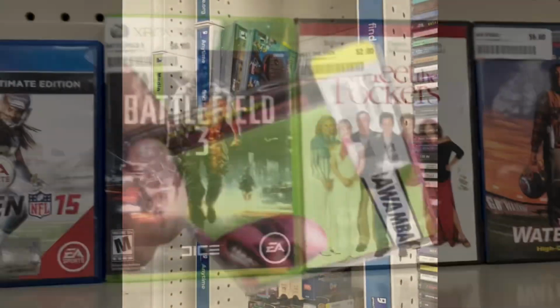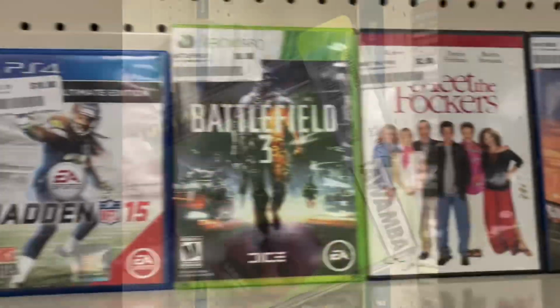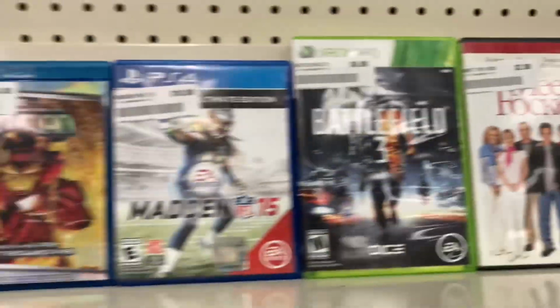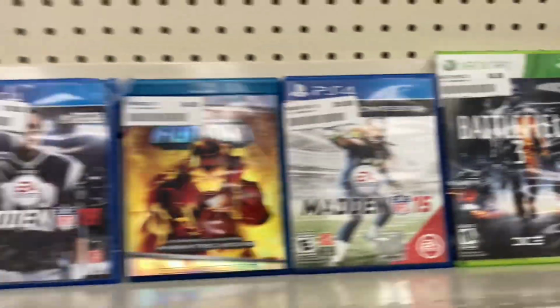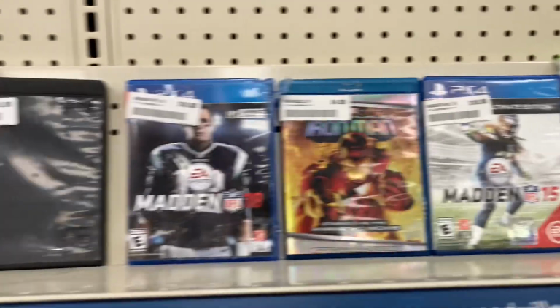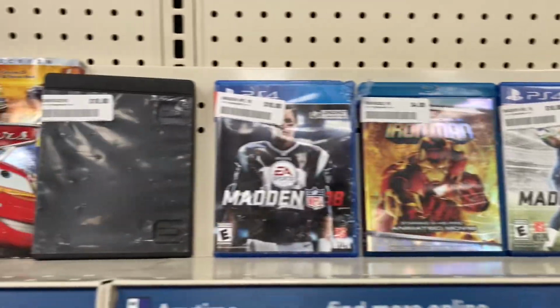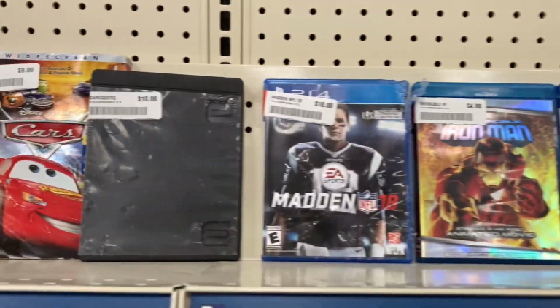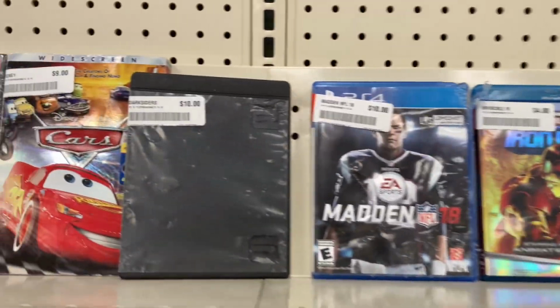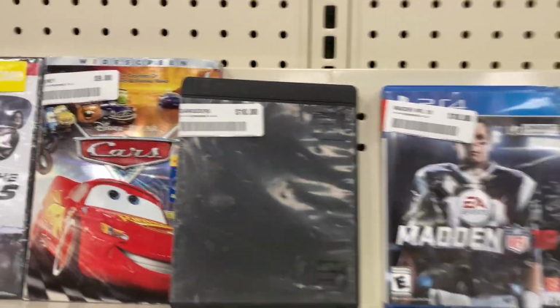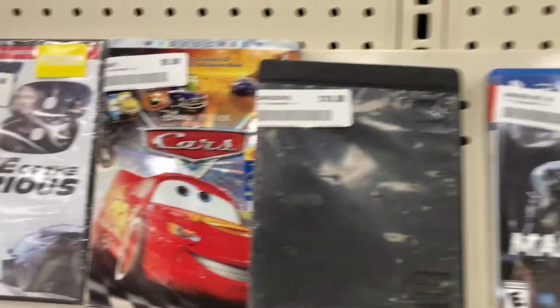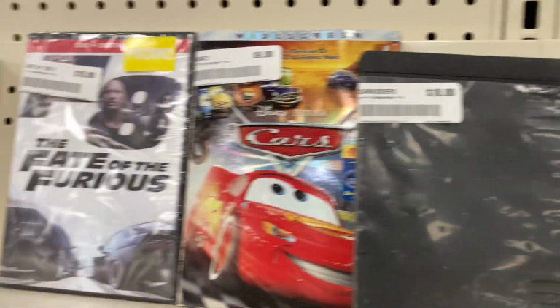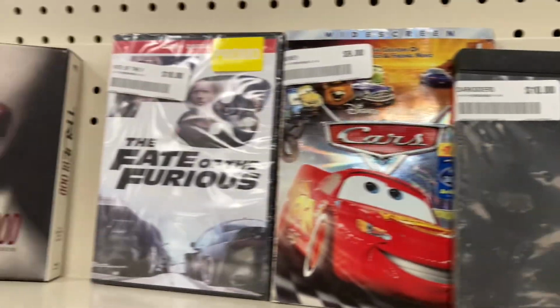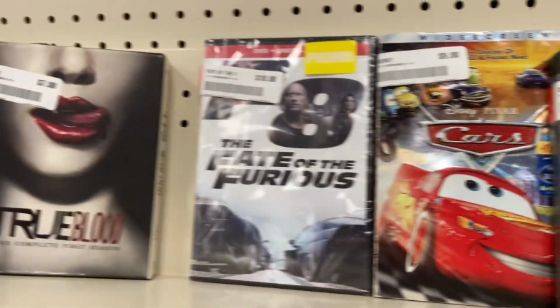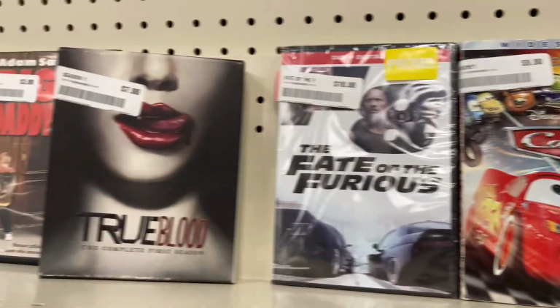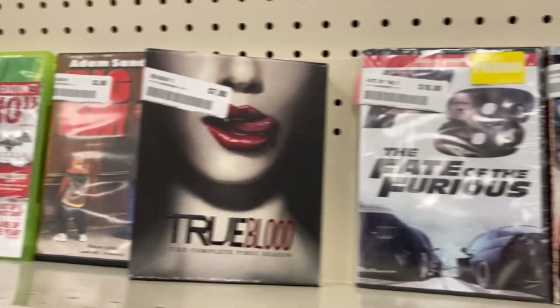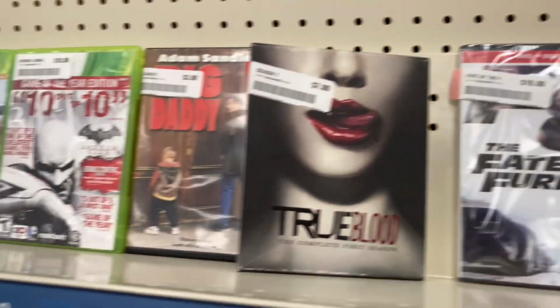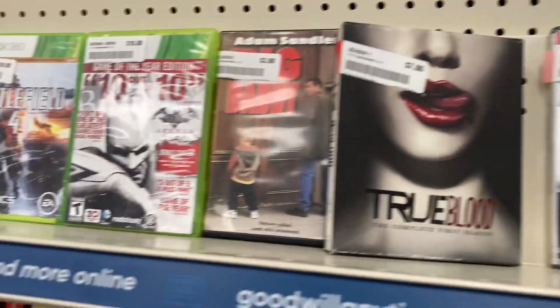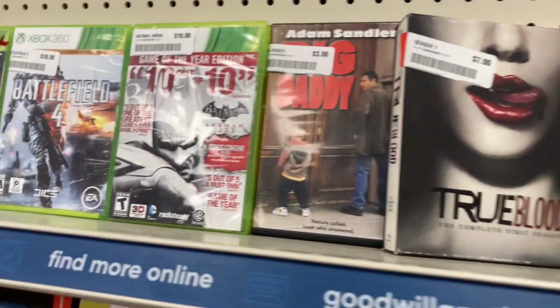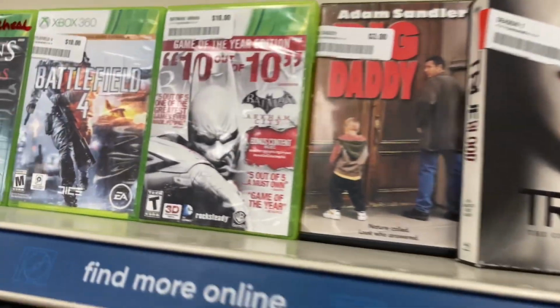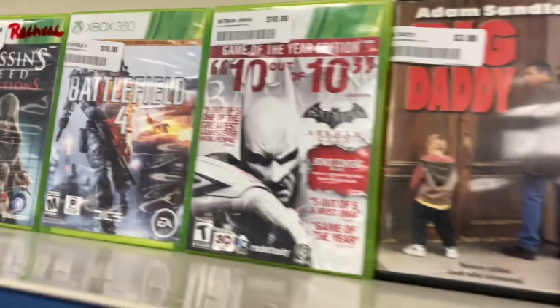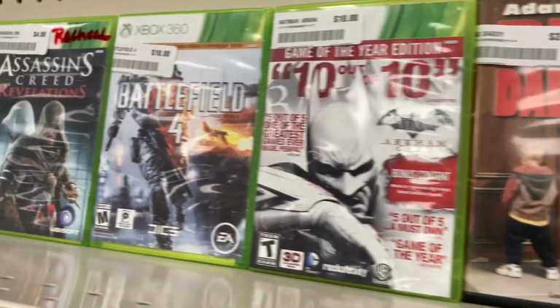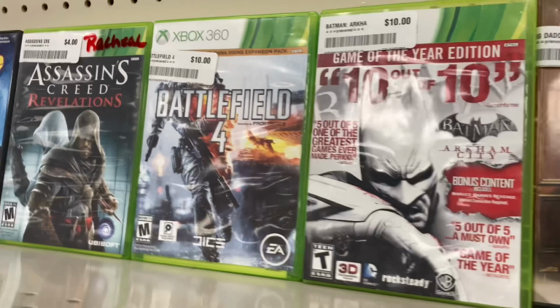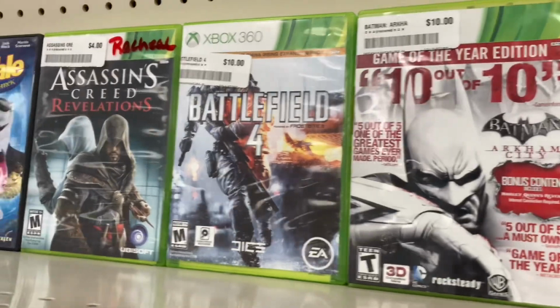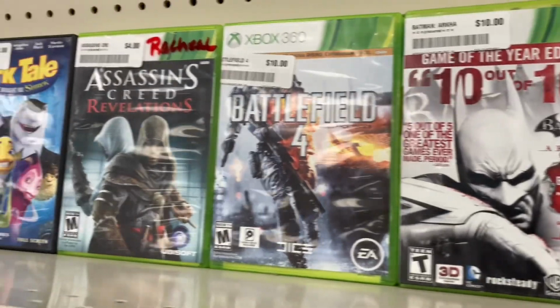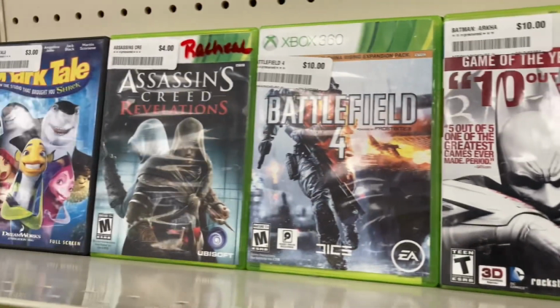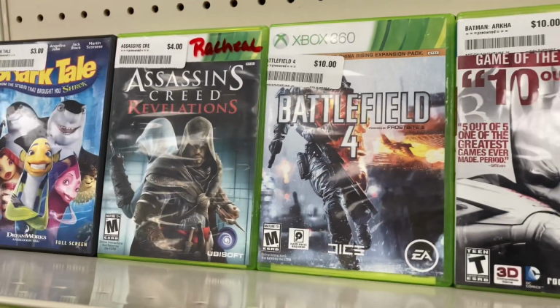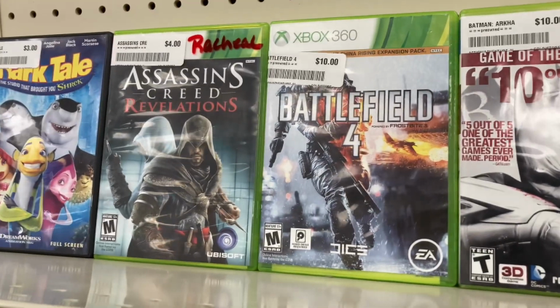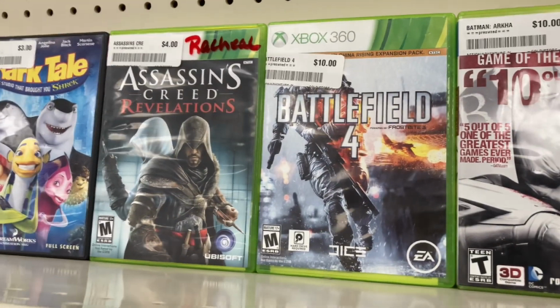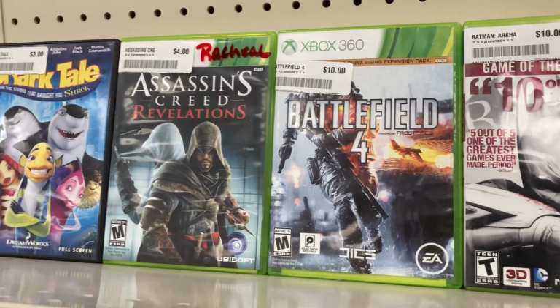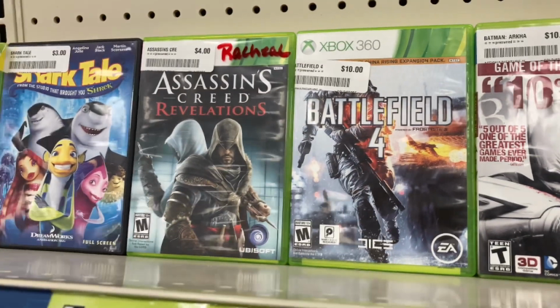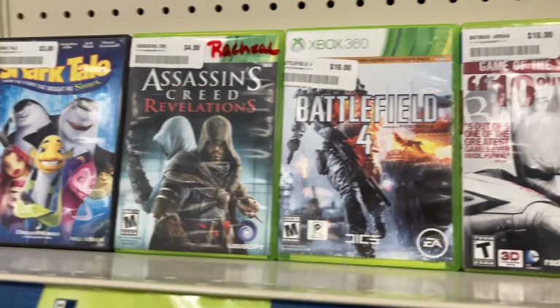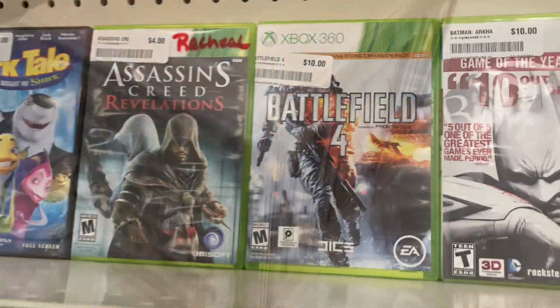Normally I'm quite excited to look at the game section, but it seems like we have a lot of very overpriced titles here. I mean, they're charging $10 for Xbox 360 games. I can't believe it.